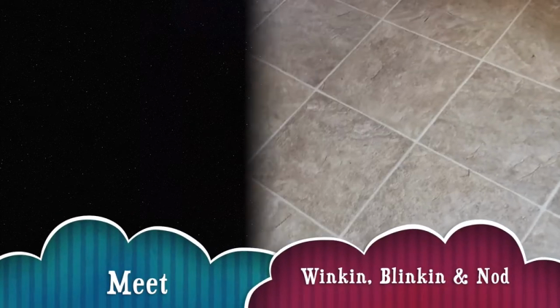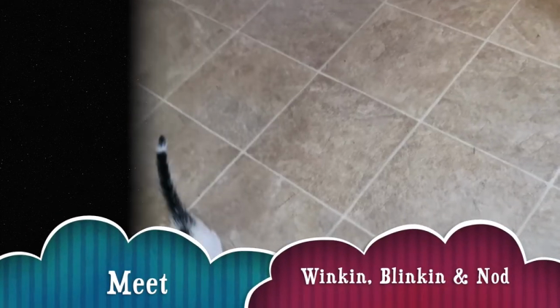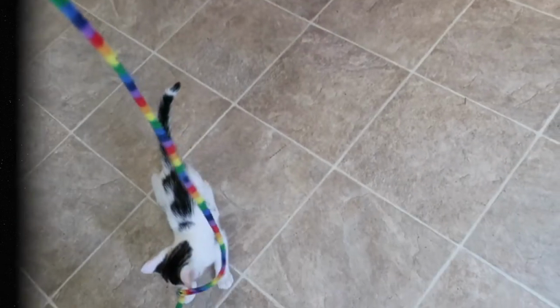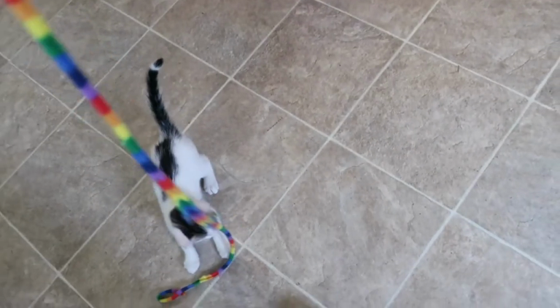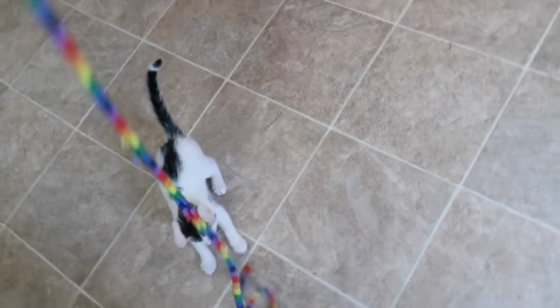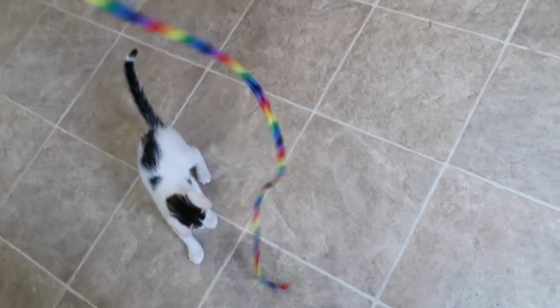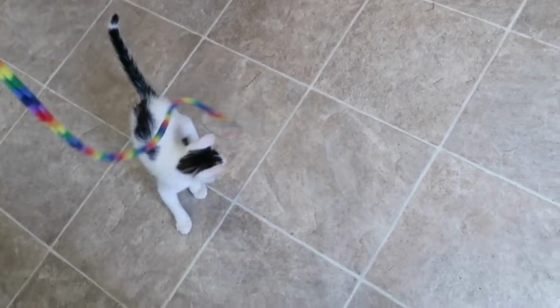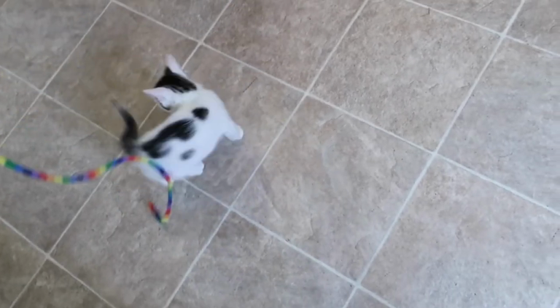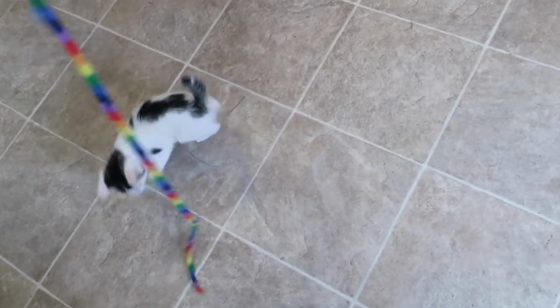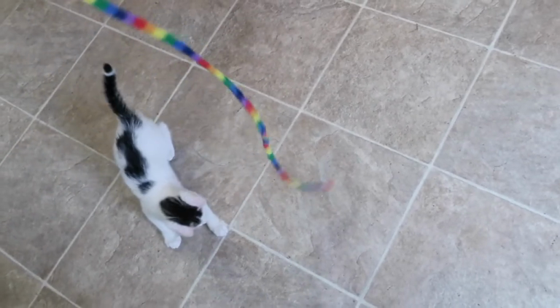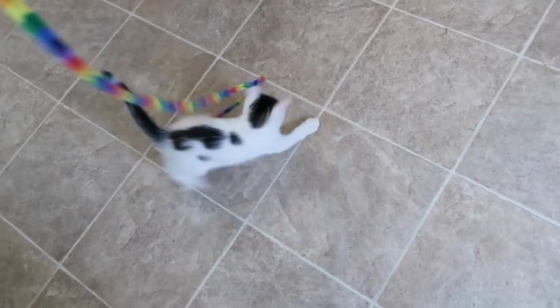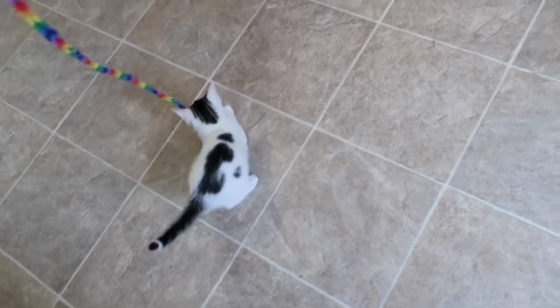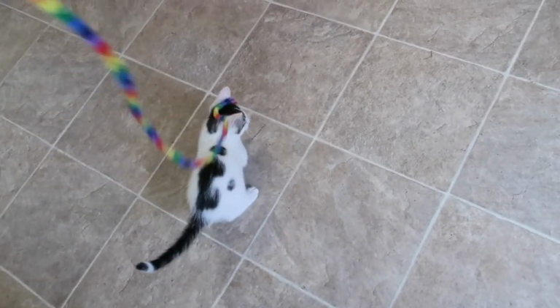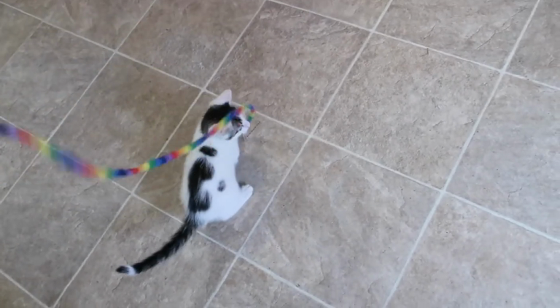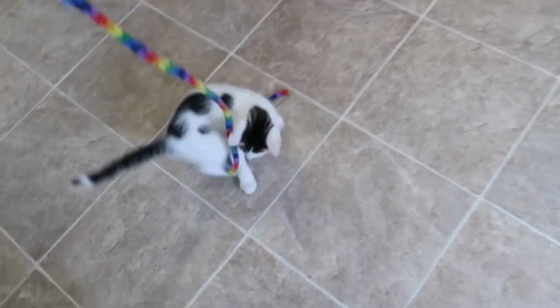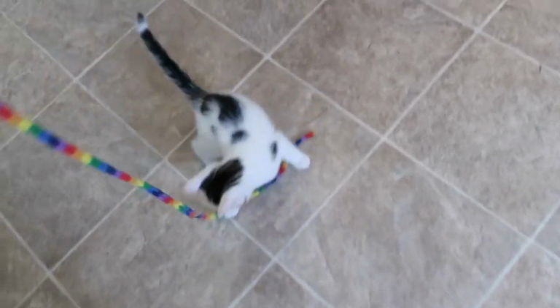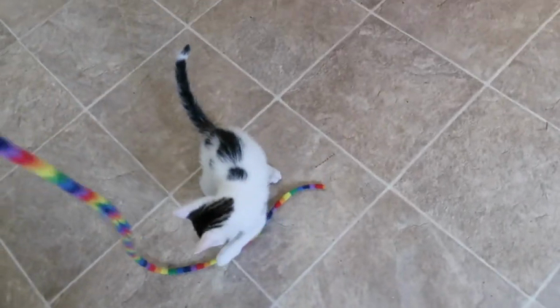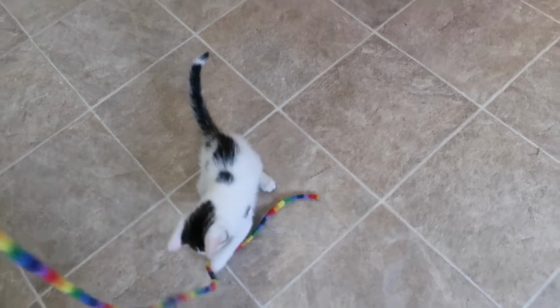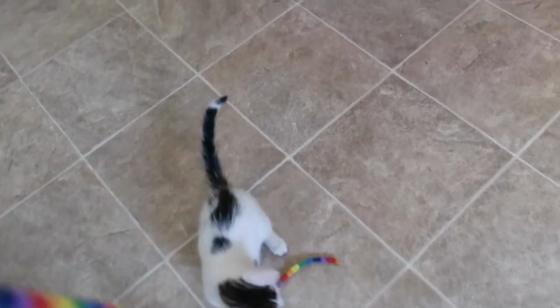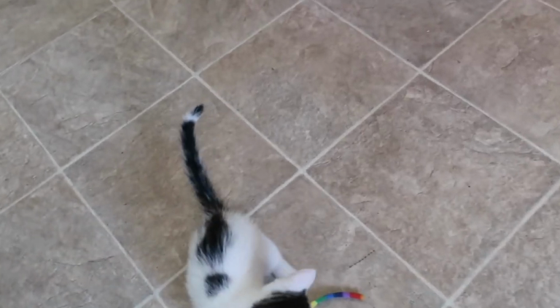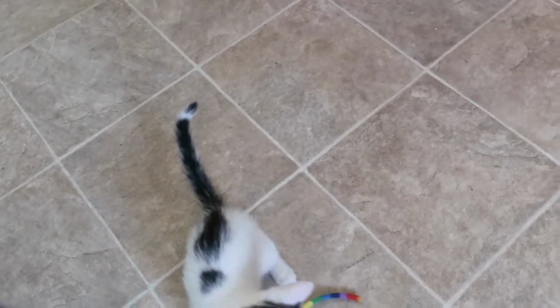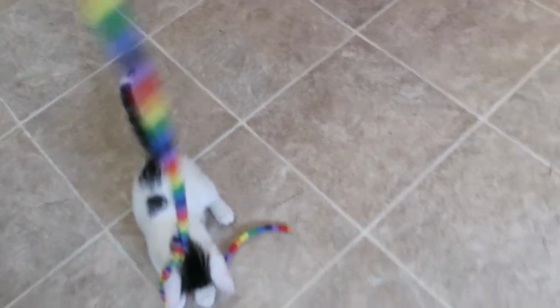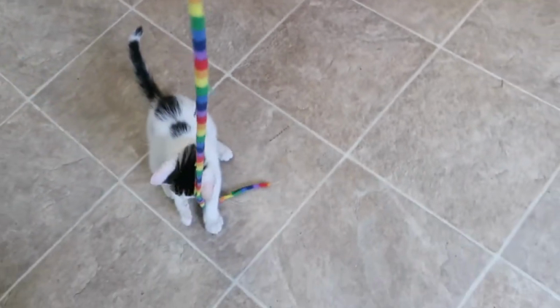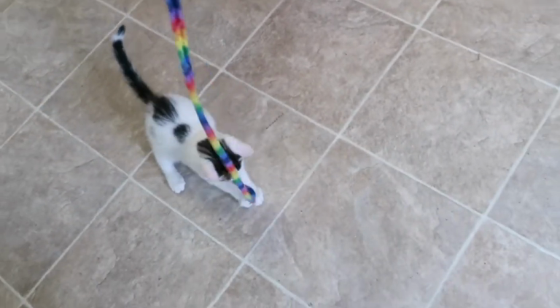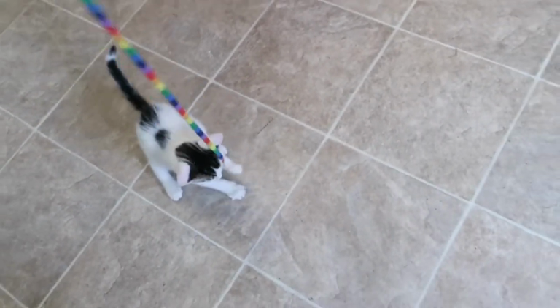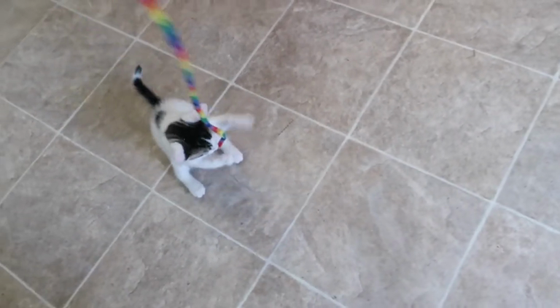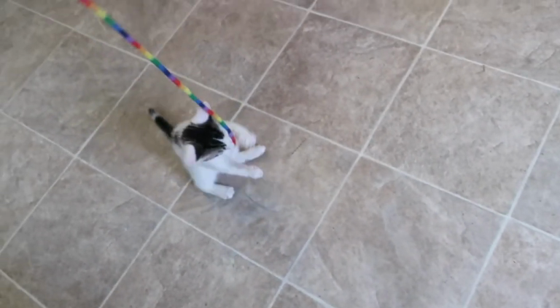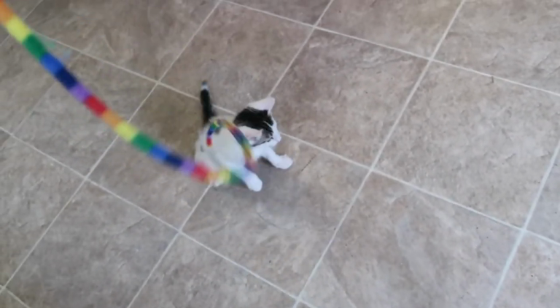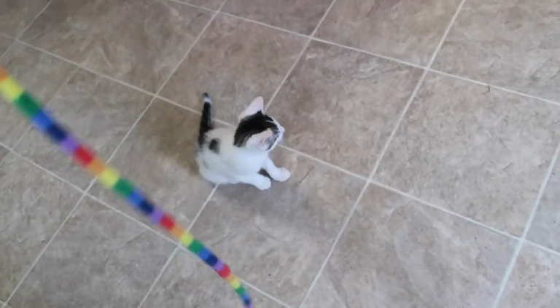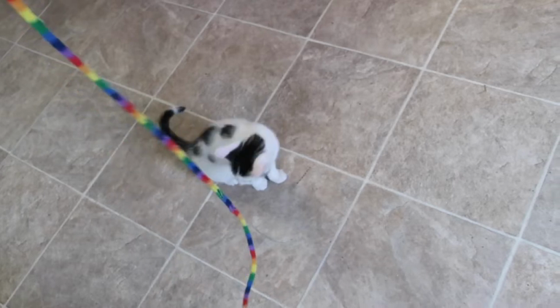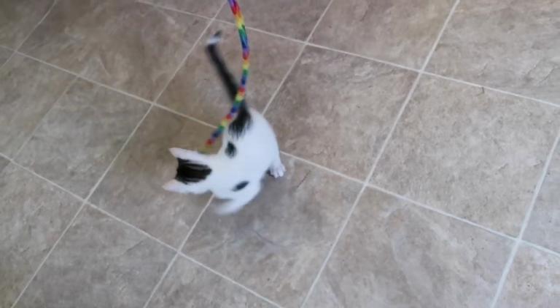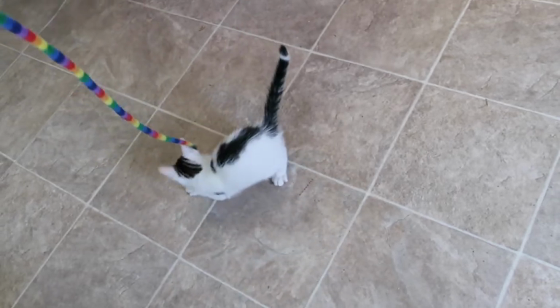We got Winkin, Blinkin, and Nod — they're the three newest kittens. This one is Nod, he's the boy. You can tell by the stripe on the end of his tail. Isn't he cute? He's mostly white and he has patches of tabby on him.